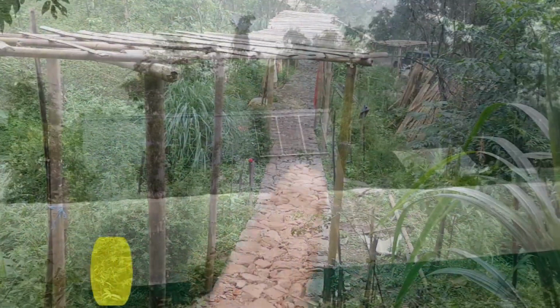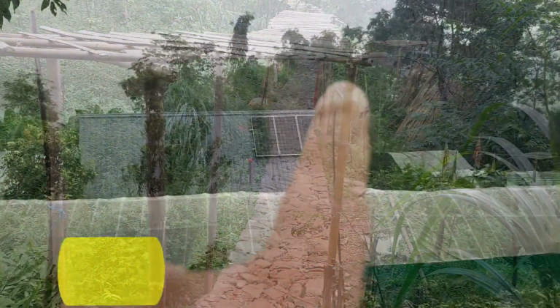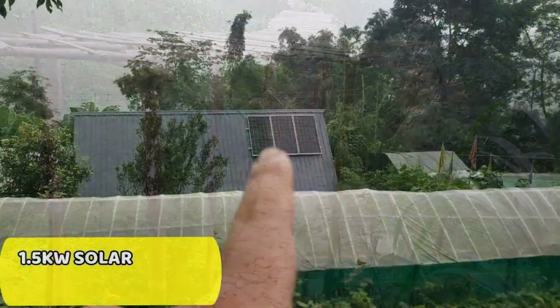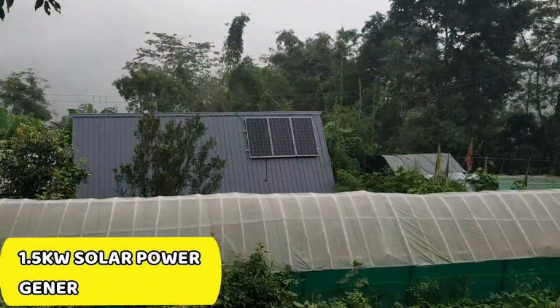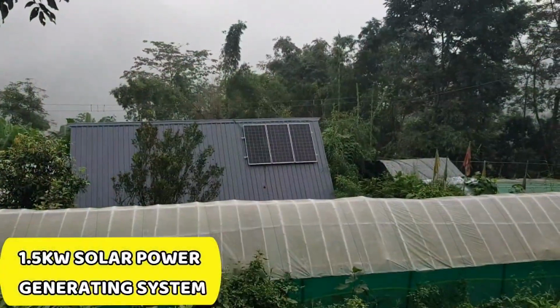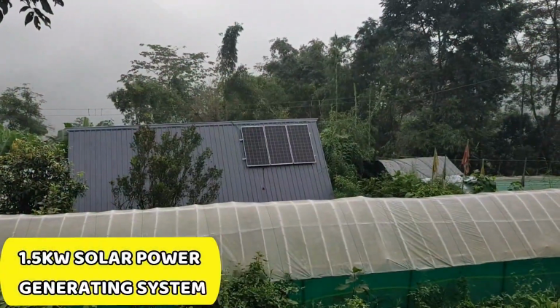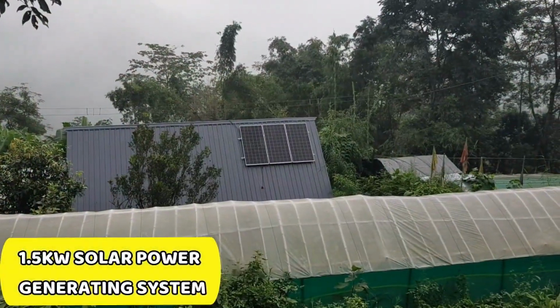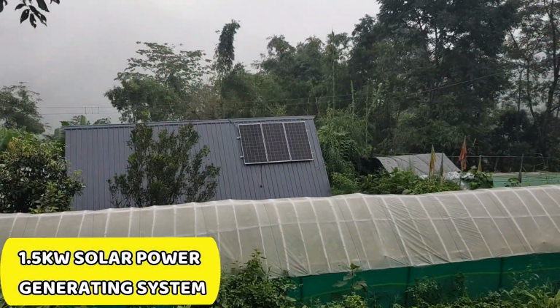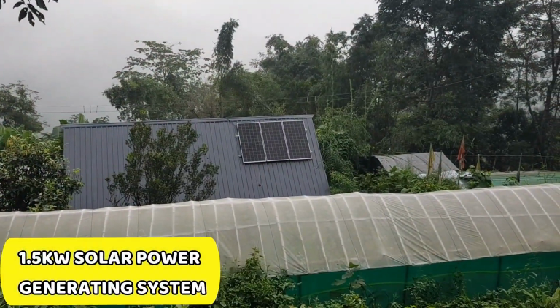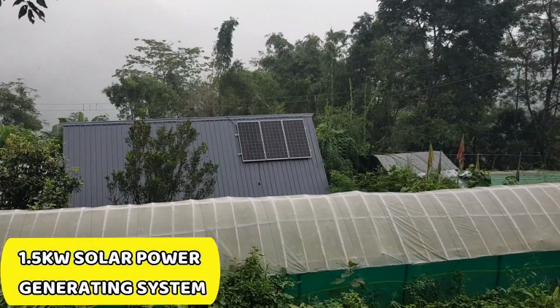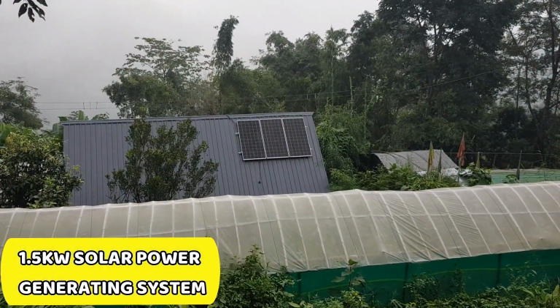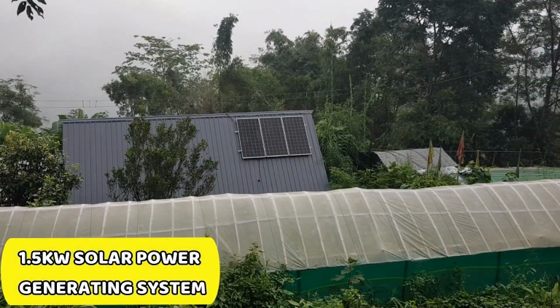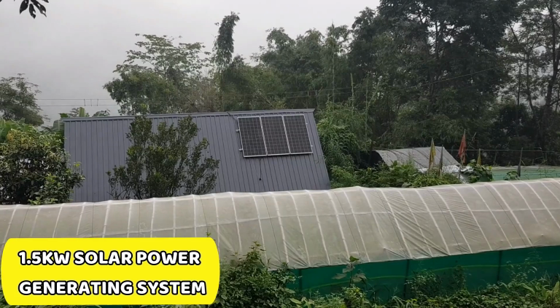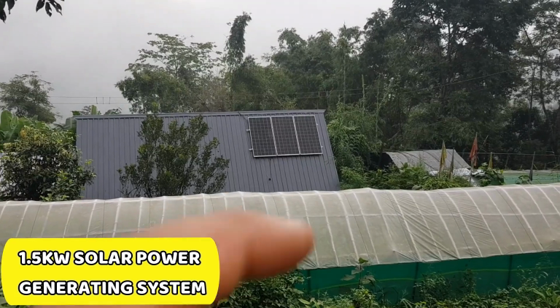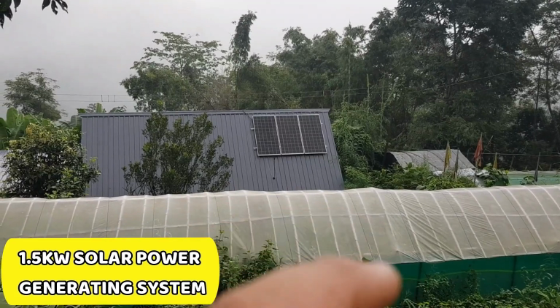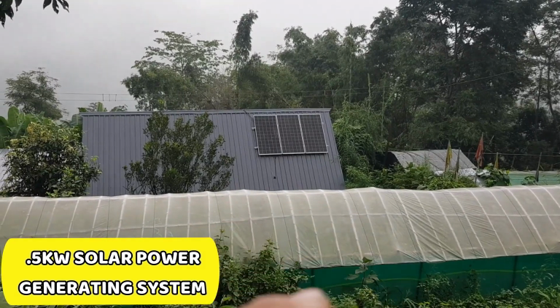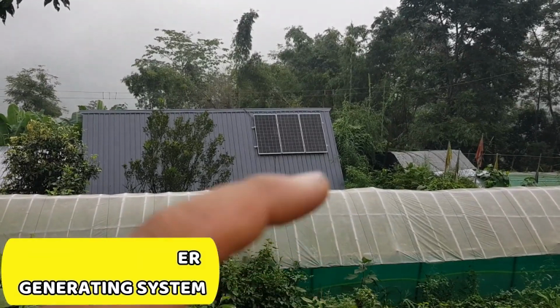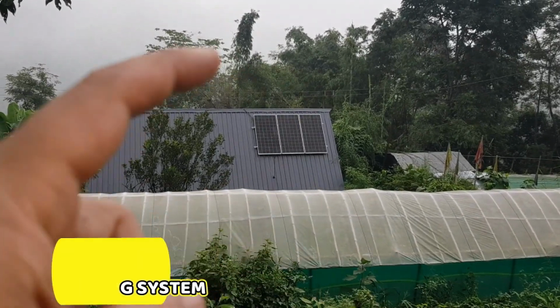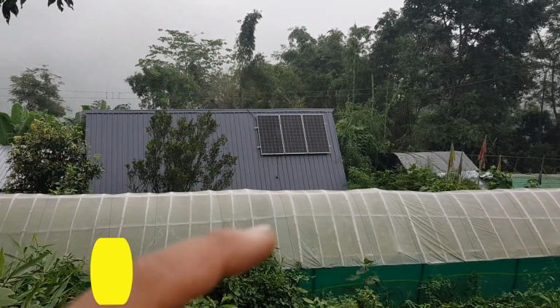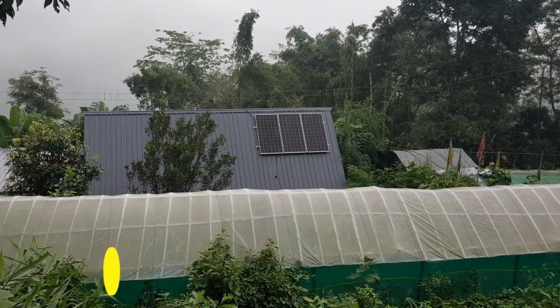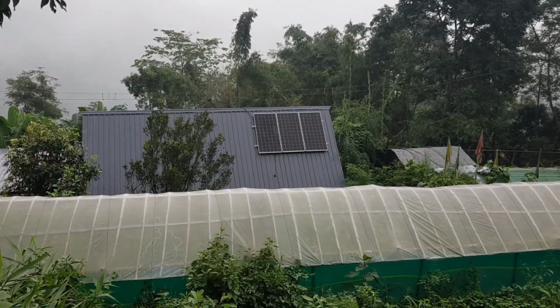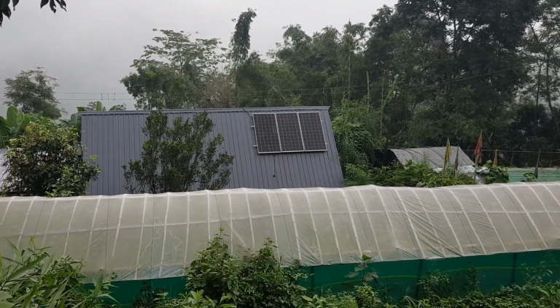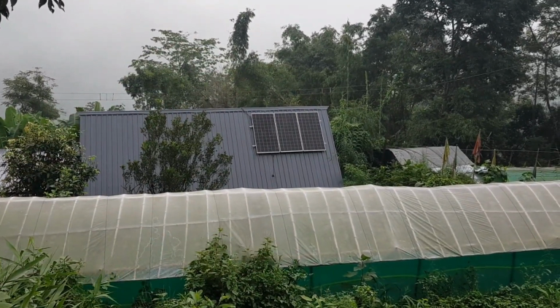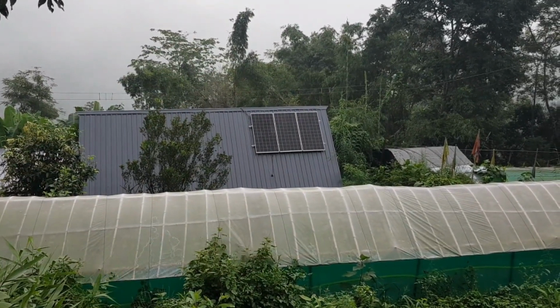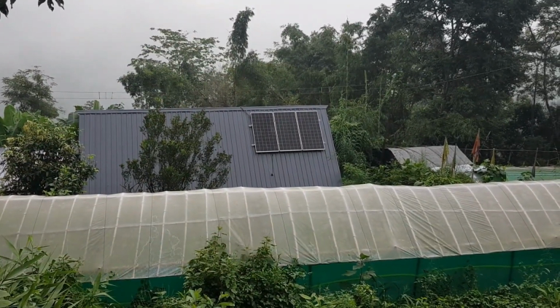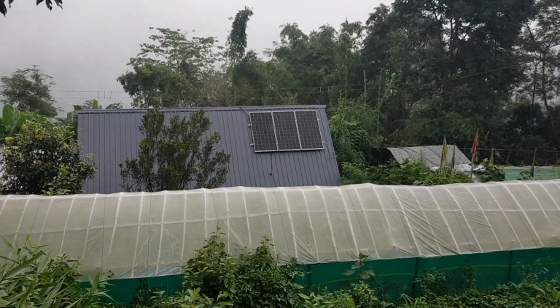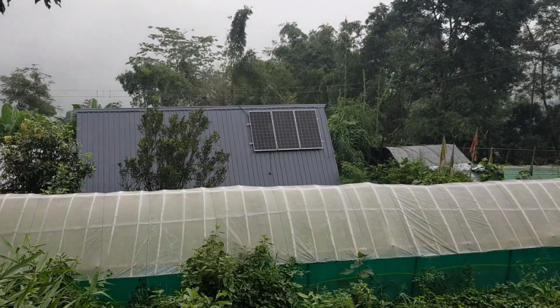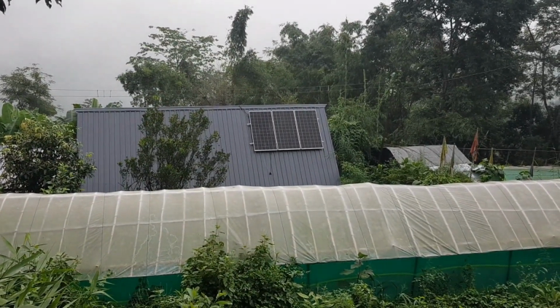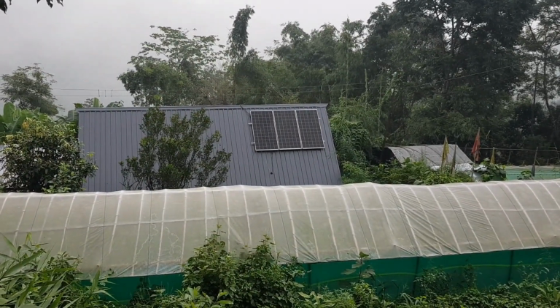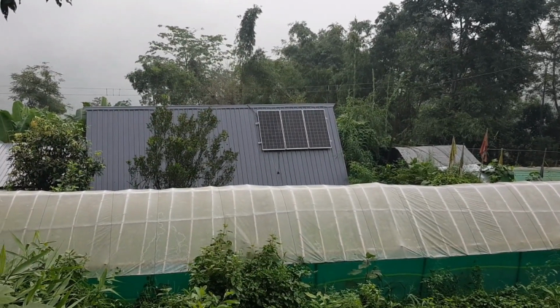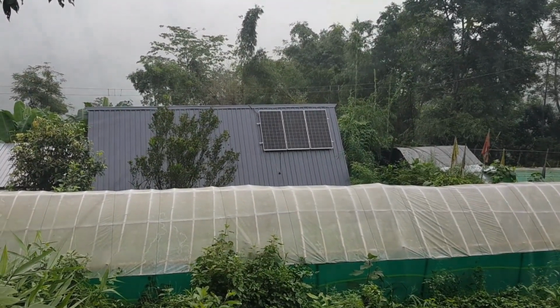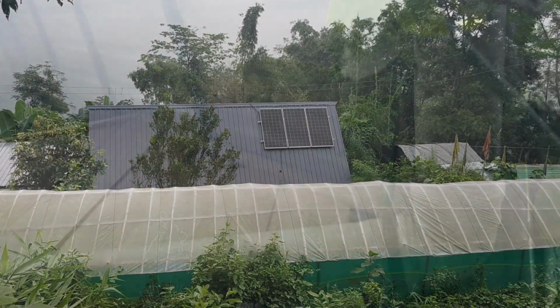We are proud to have a 1.5 kilowatt solar power generation unit that produces 1.5 kilowatt hour of energy. This sustainable energy source supports our household and chicken farm needs.